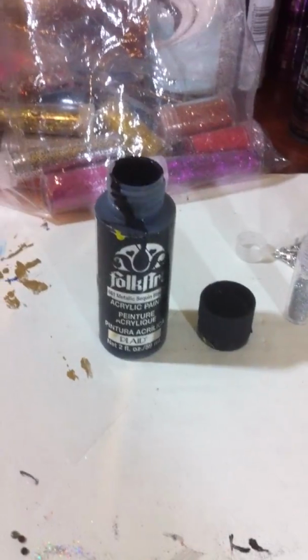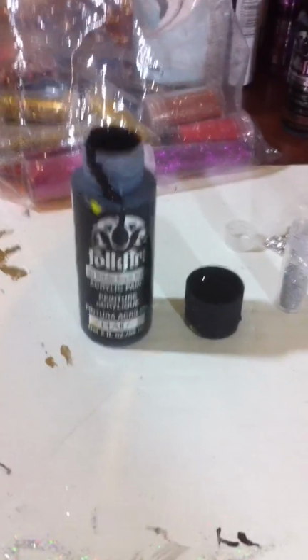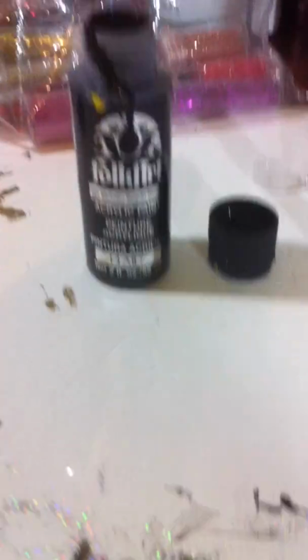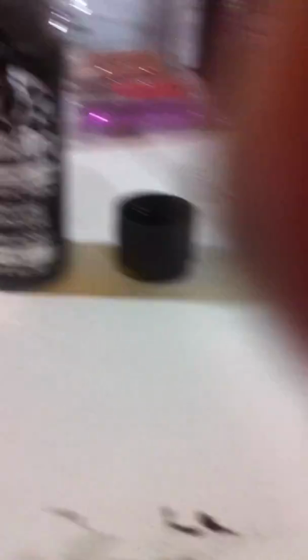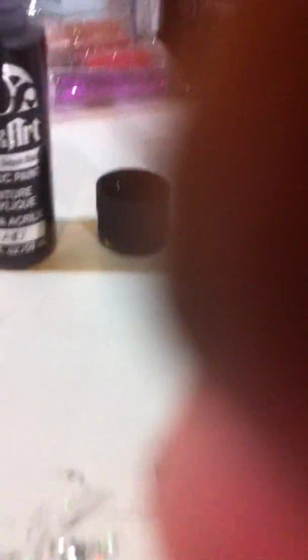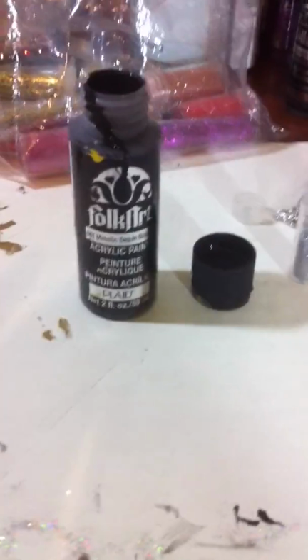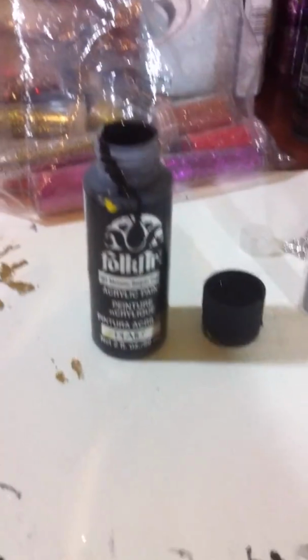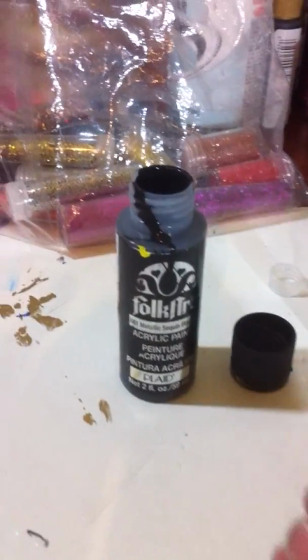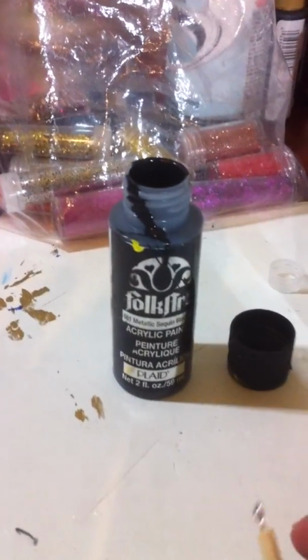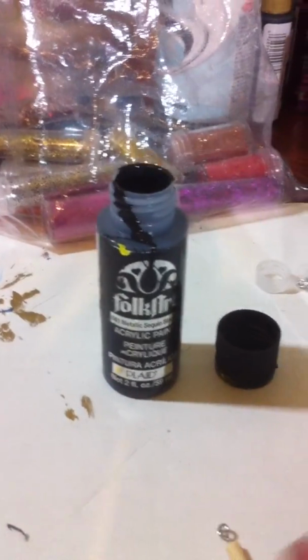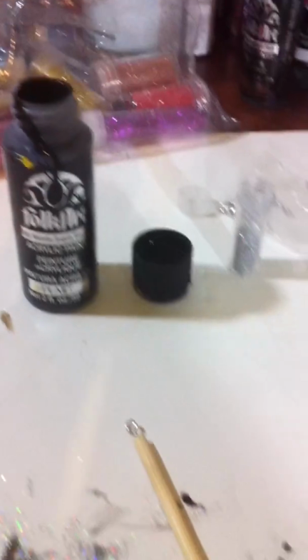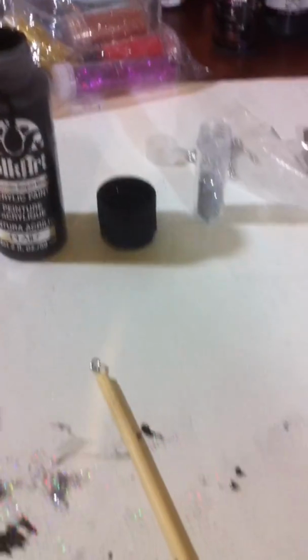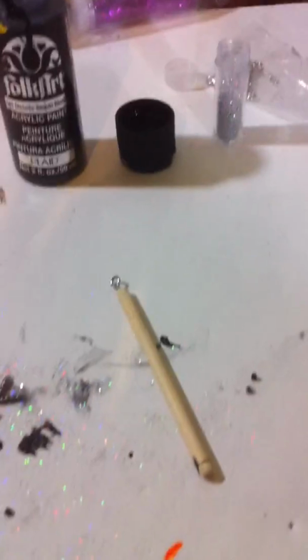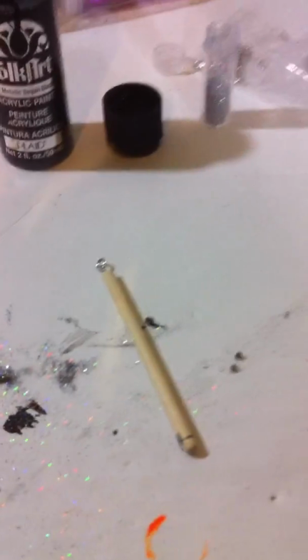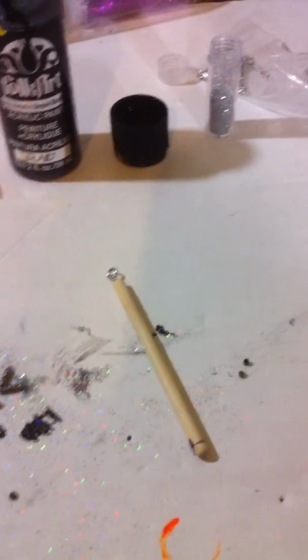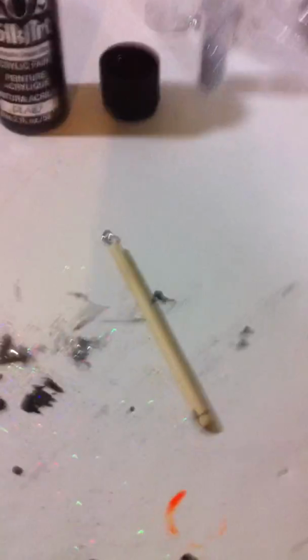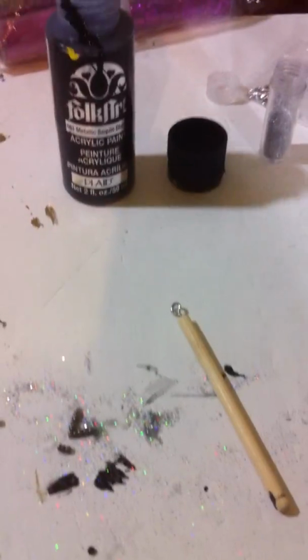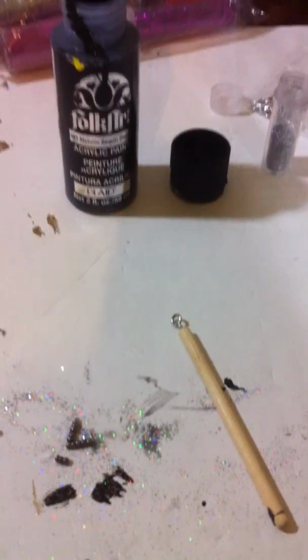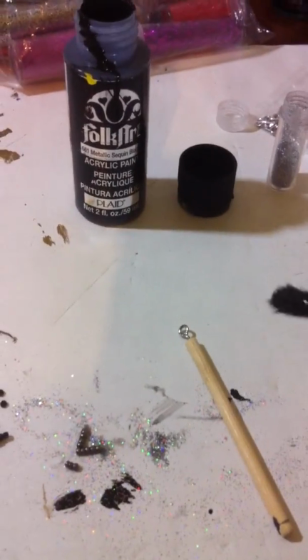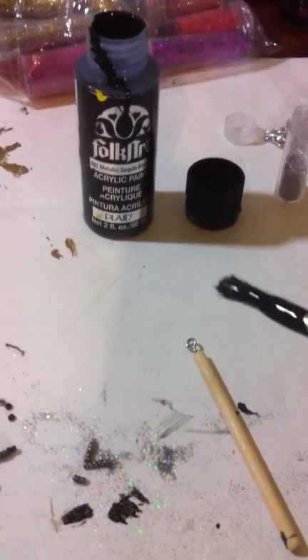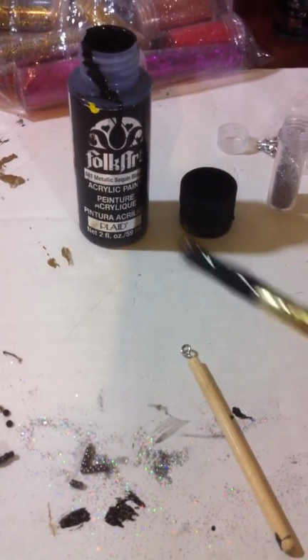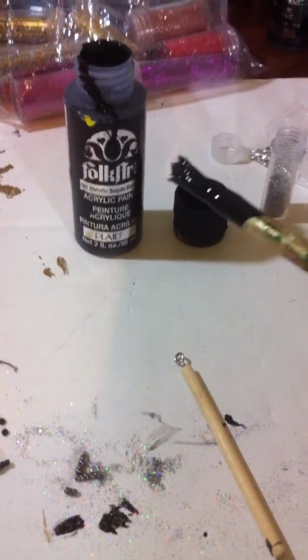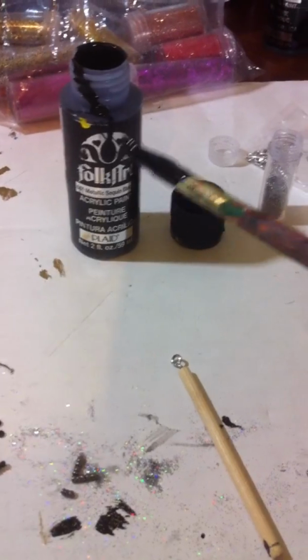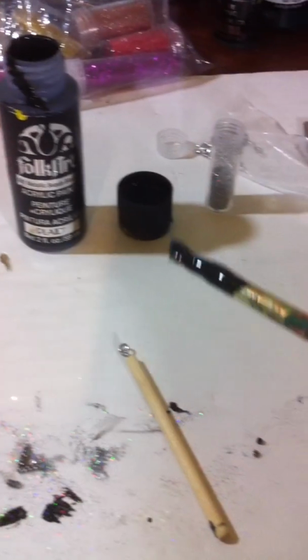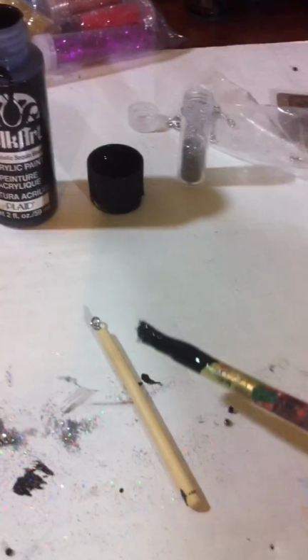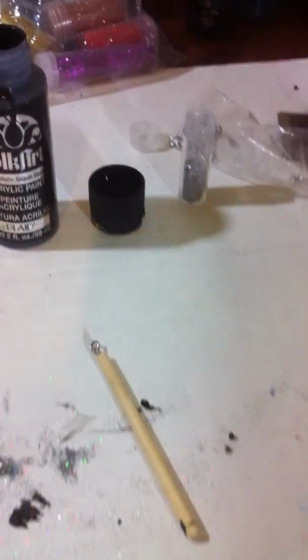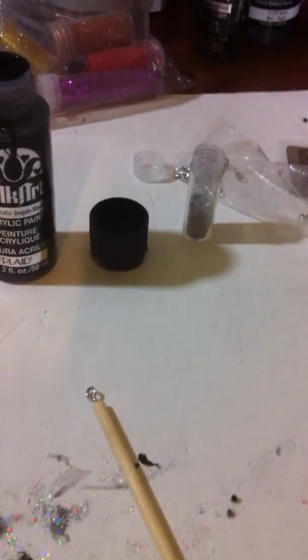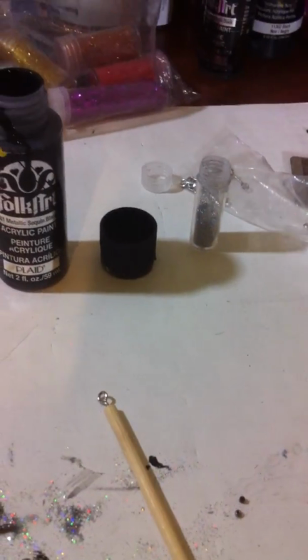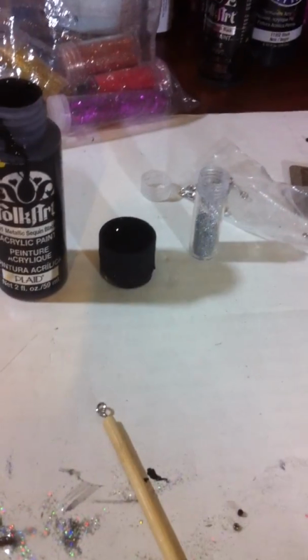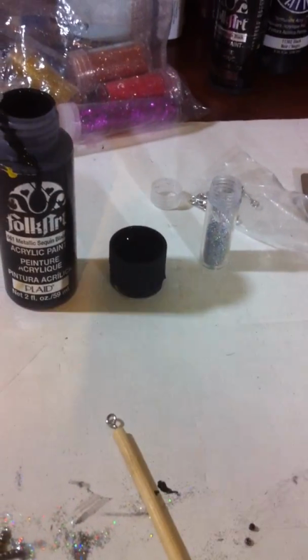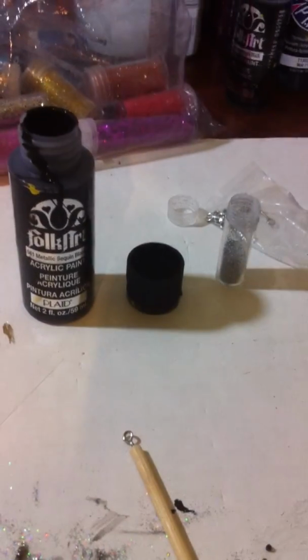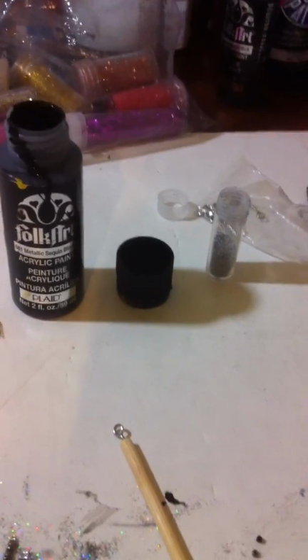So I will be painting this particular earring for you. And the only thing you would need would be the paintbrush, the paint, and this as well as this.